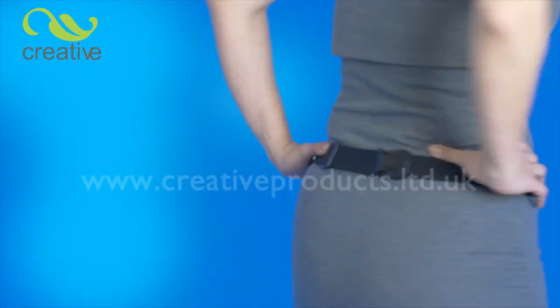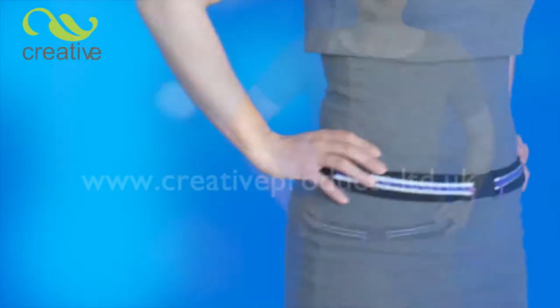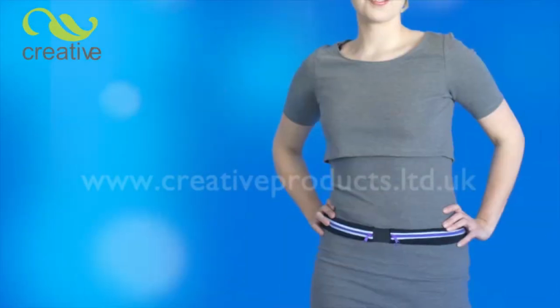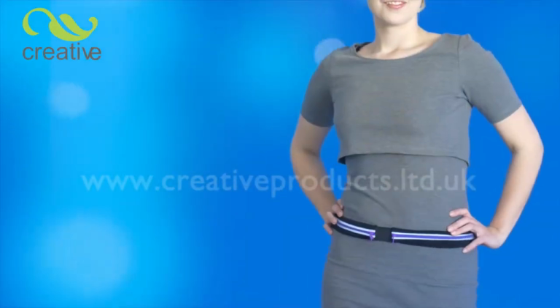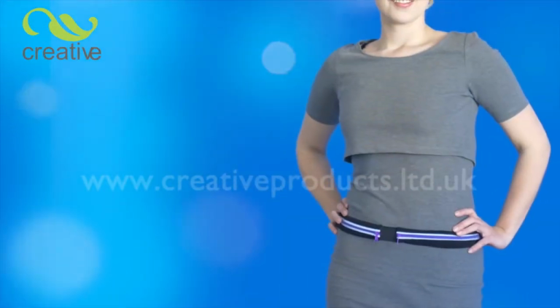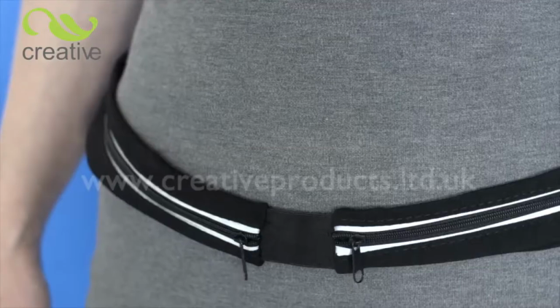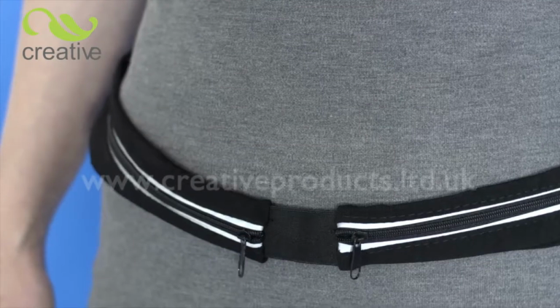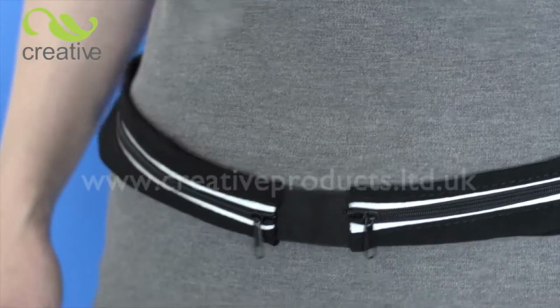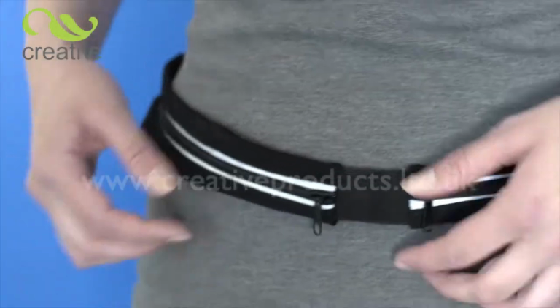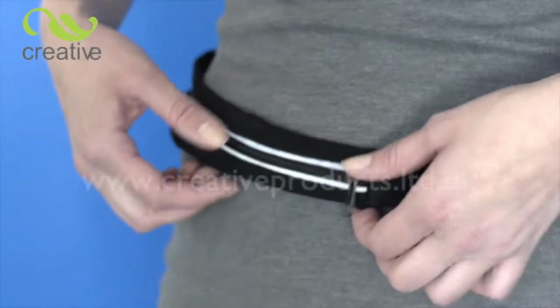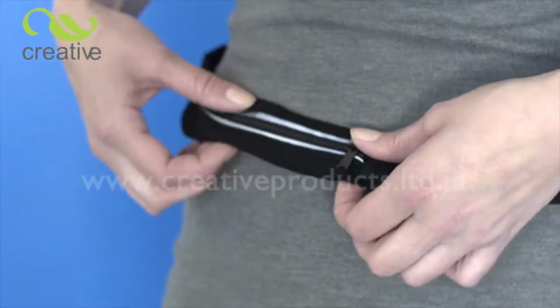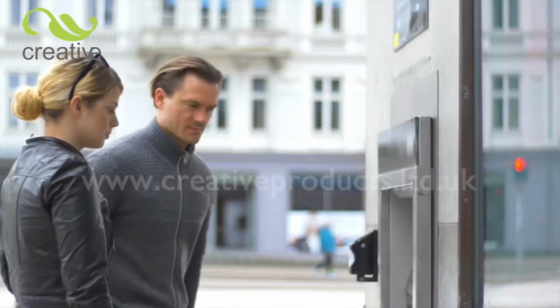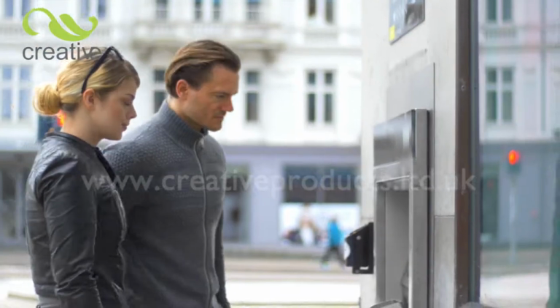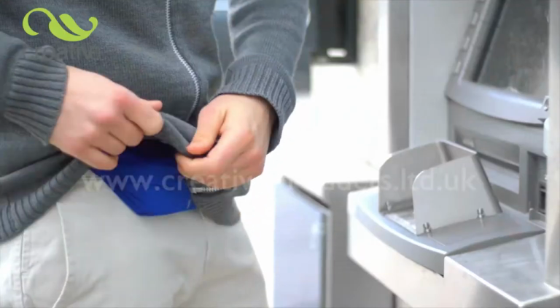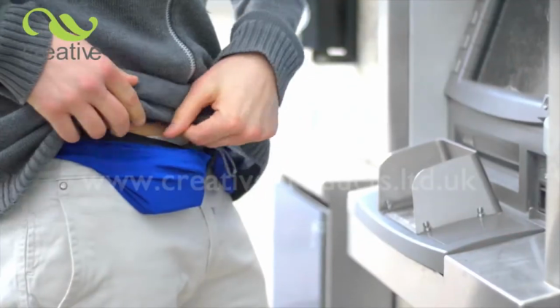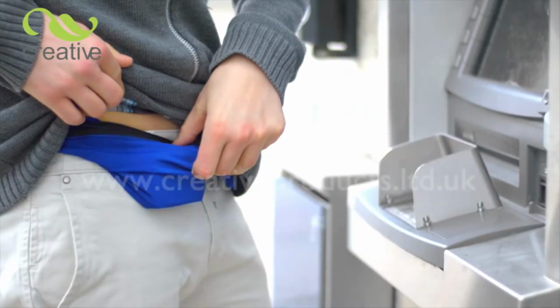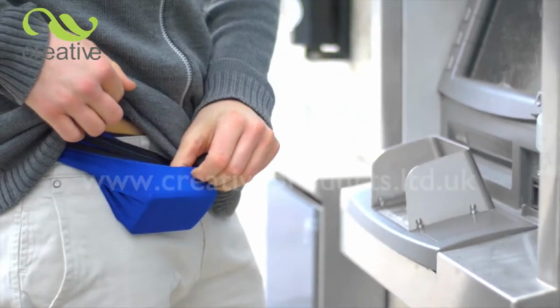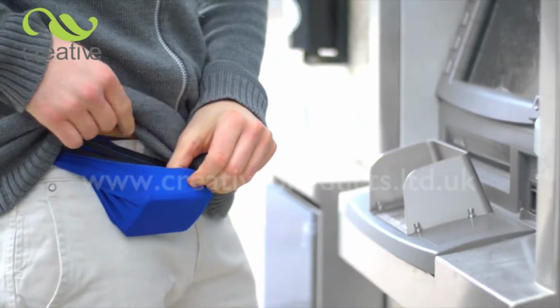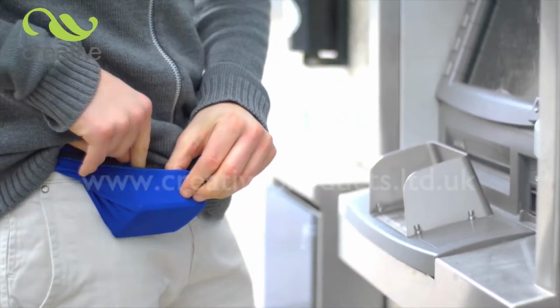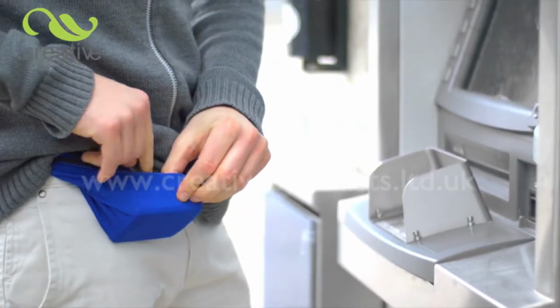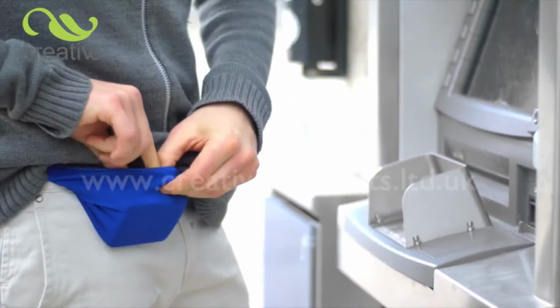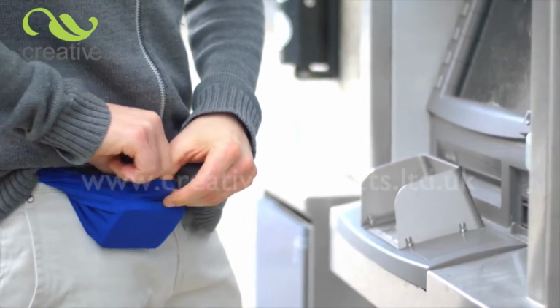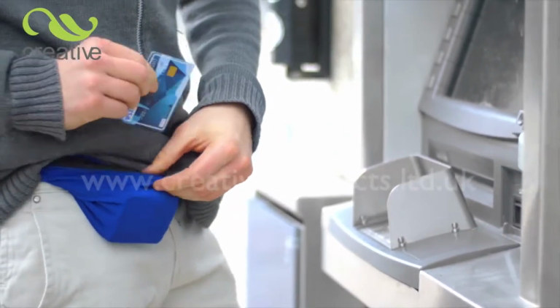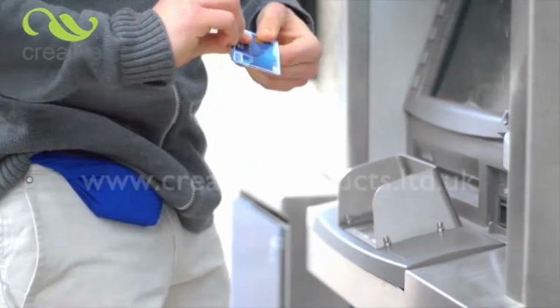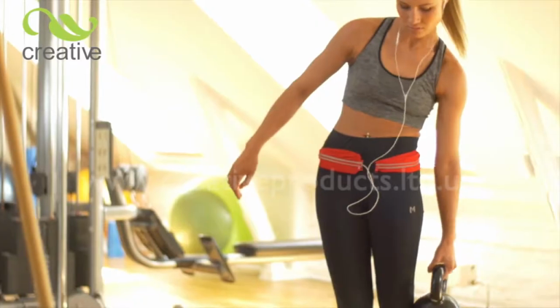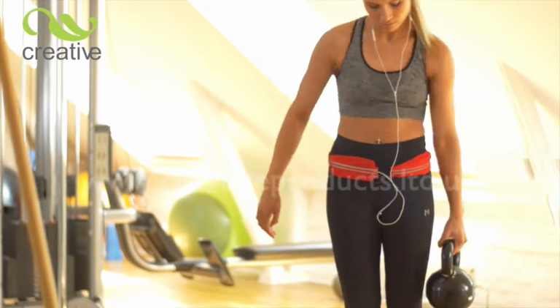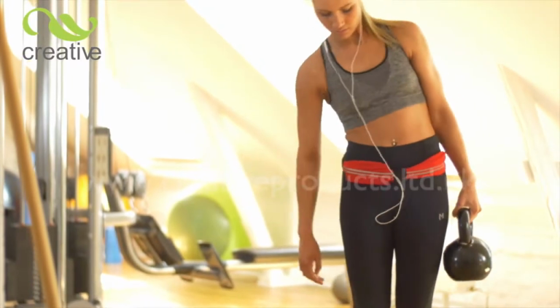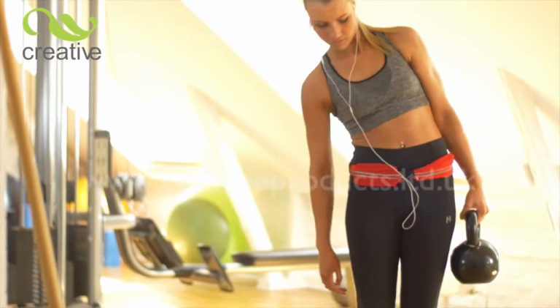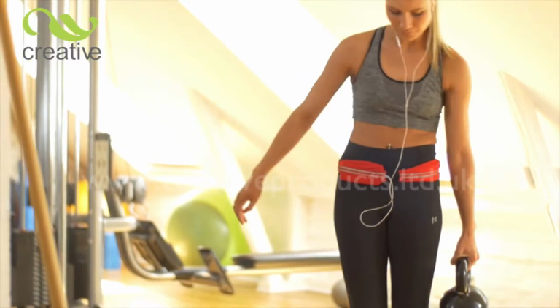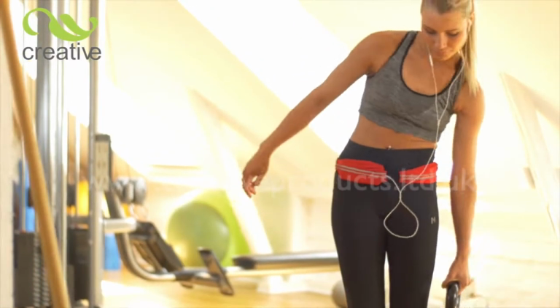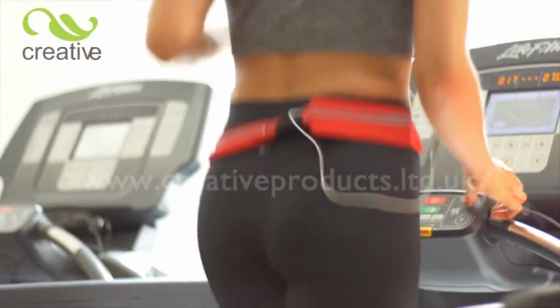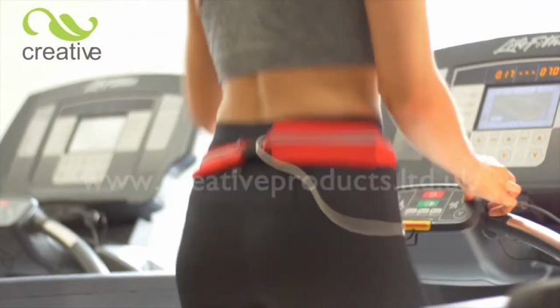Available in a great range of colors, each comes with reflective bands for night visibility. Safer for cards and money, ideal for workouts and gym, the perfect travel partner.